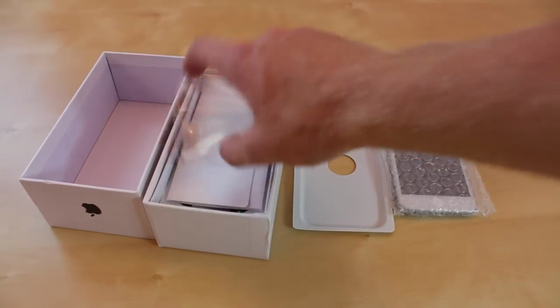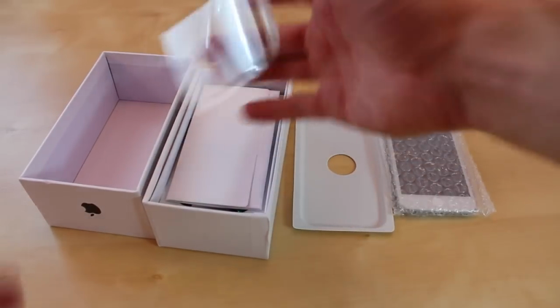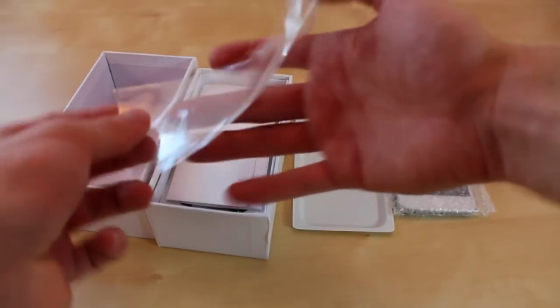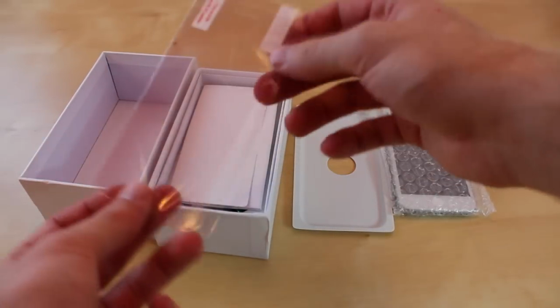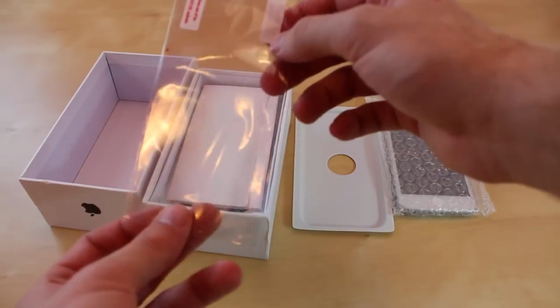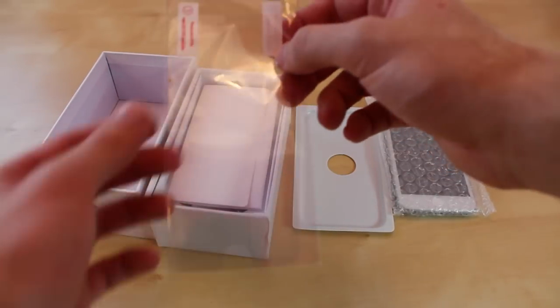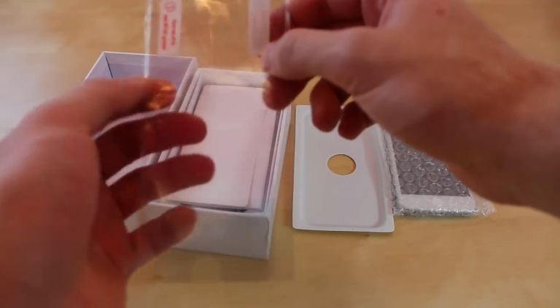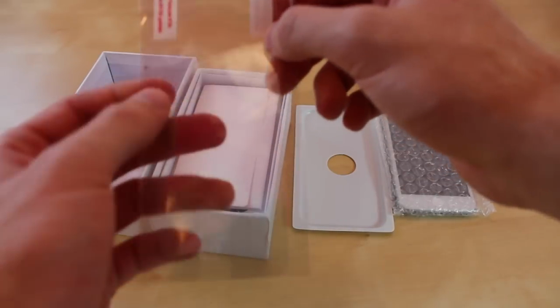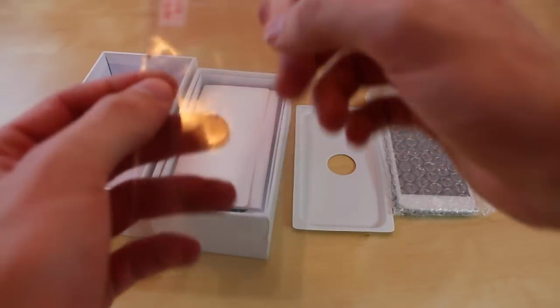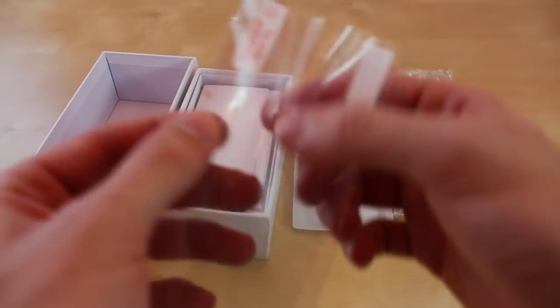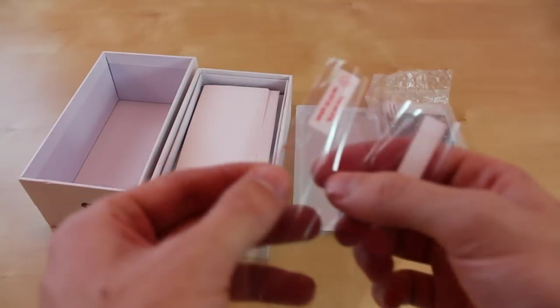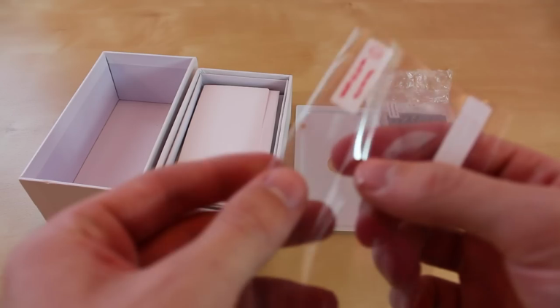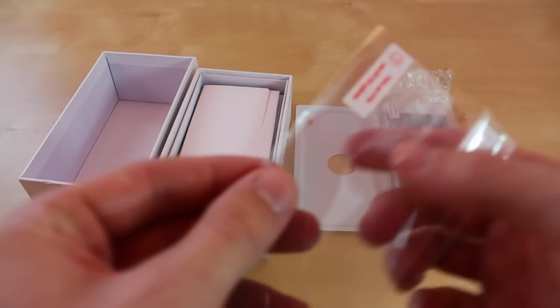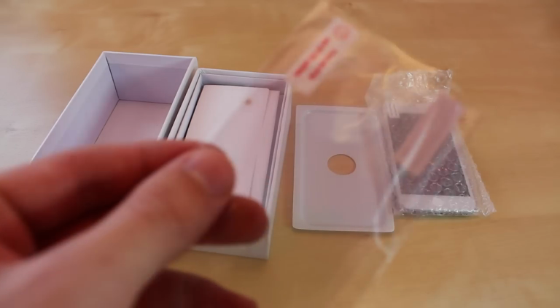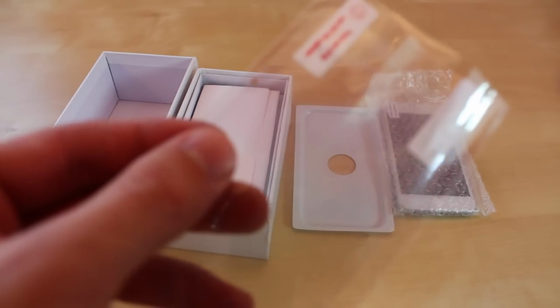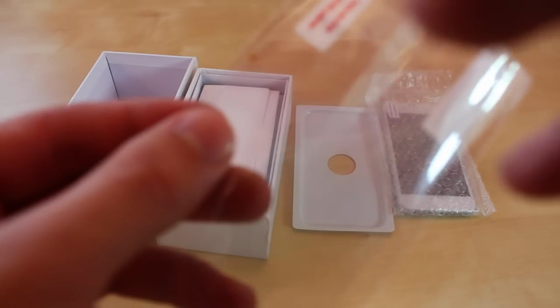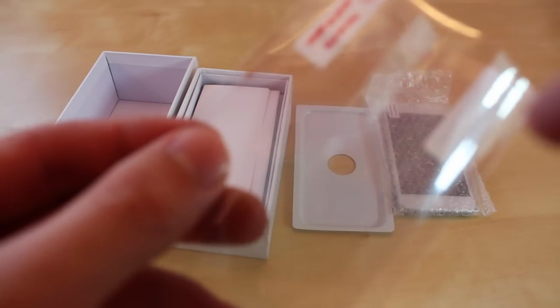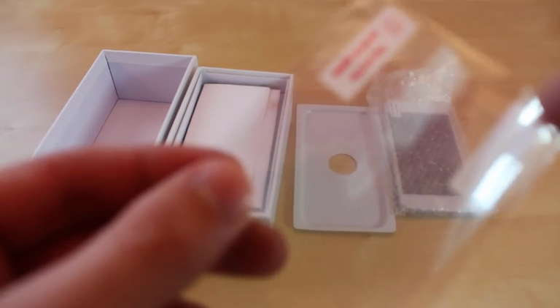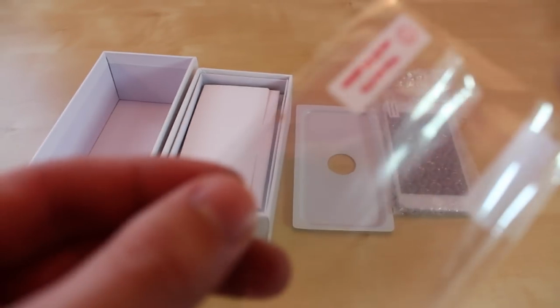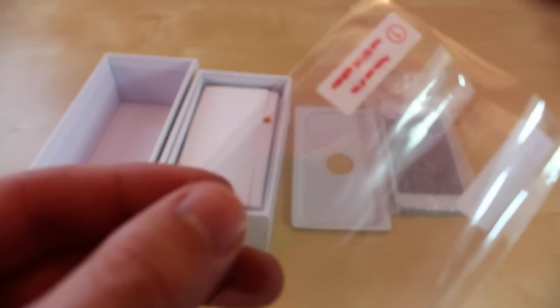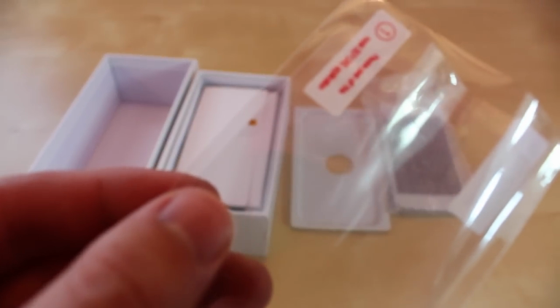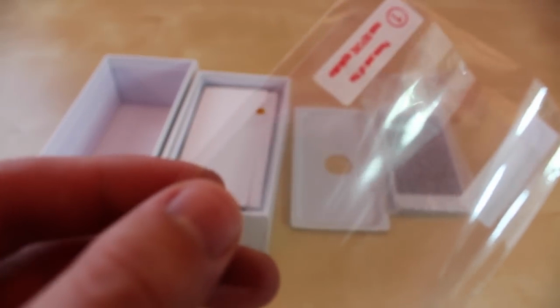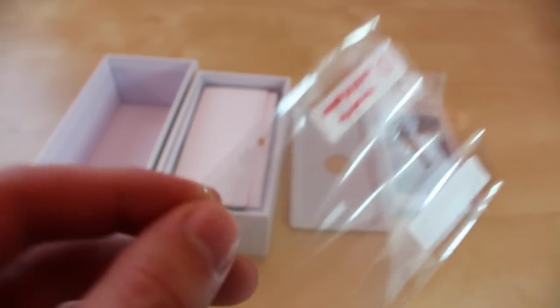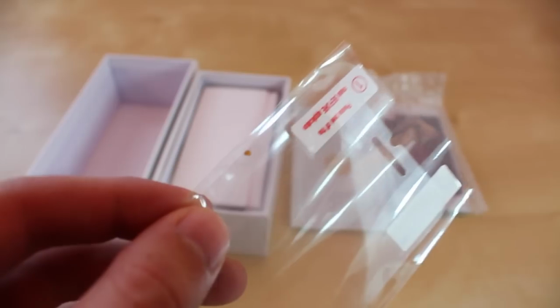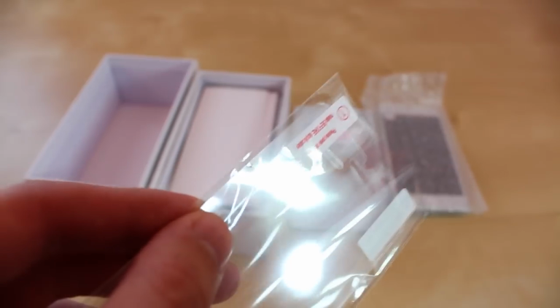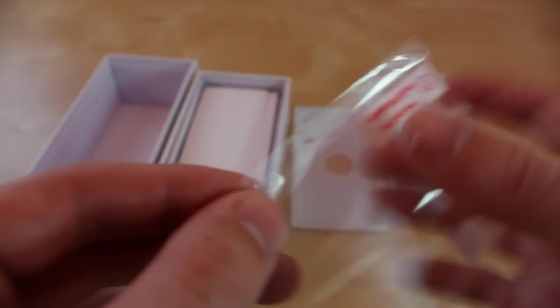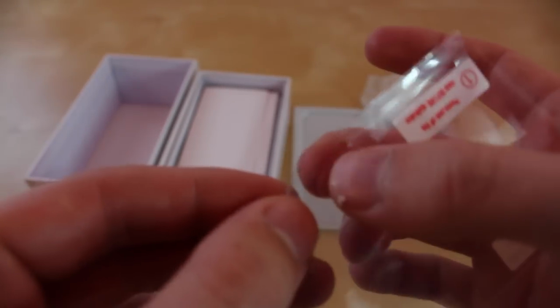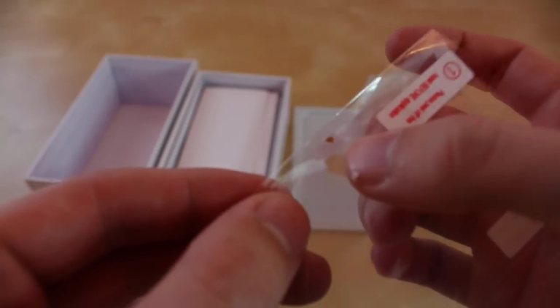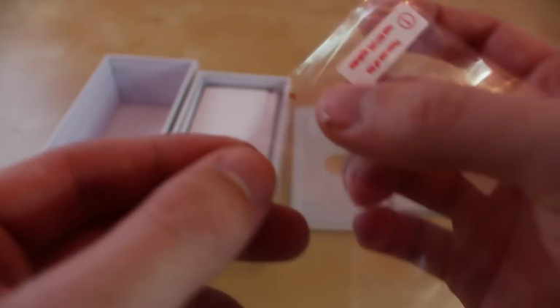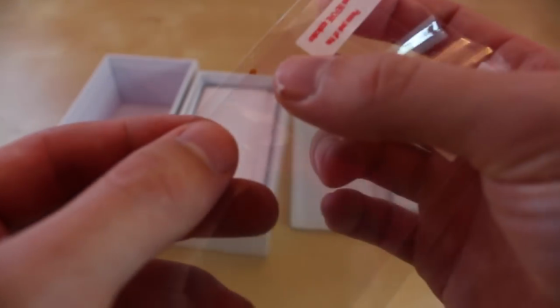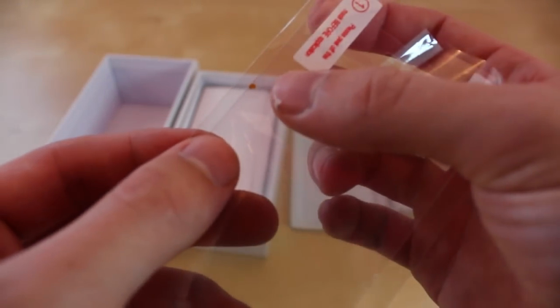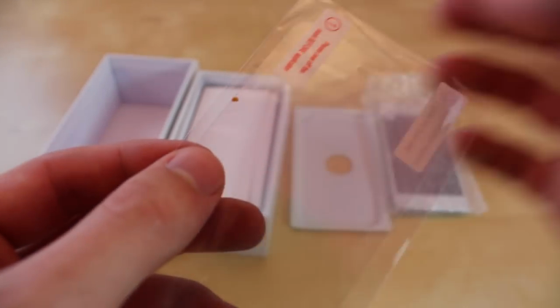Looks like you get a screen protector that already has some stuff on it — you can tell right there, and there are bubbles on it.